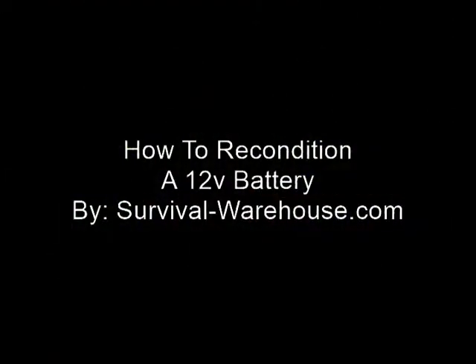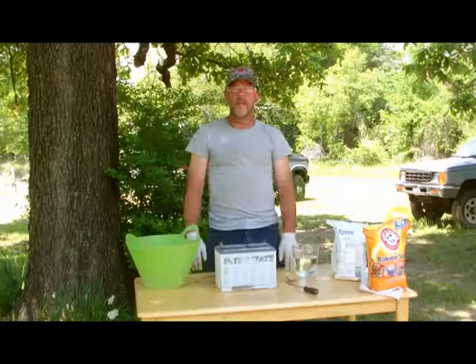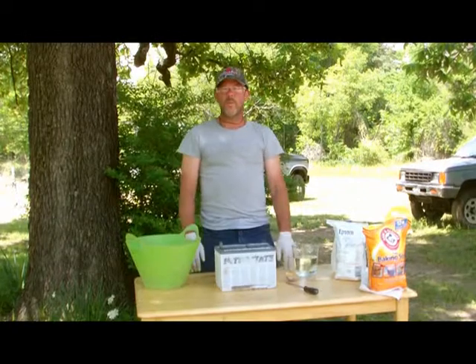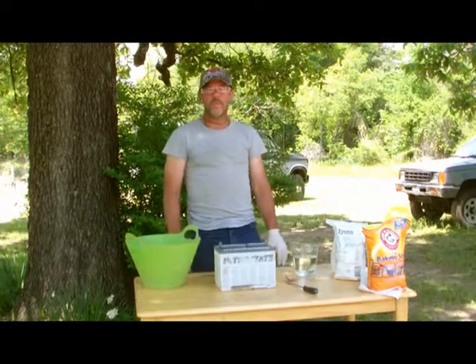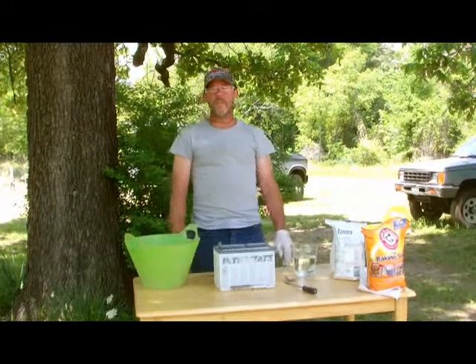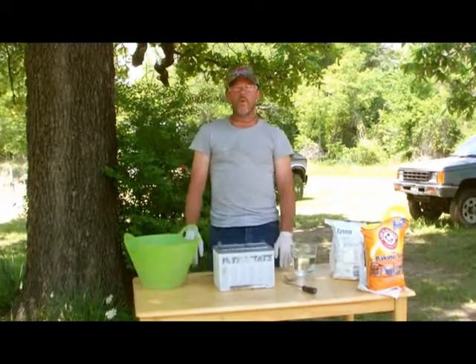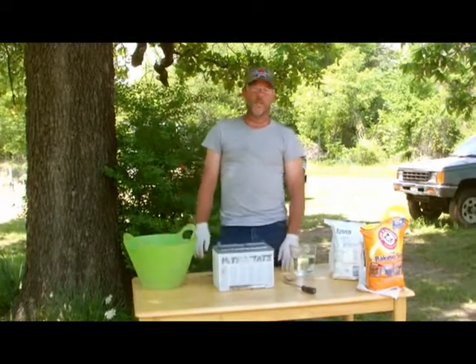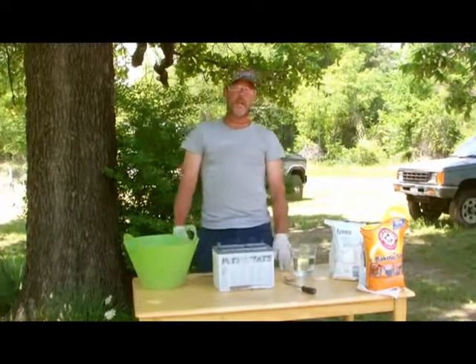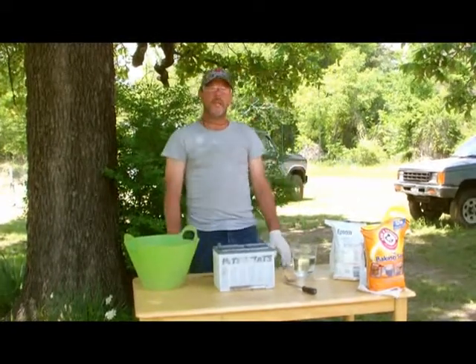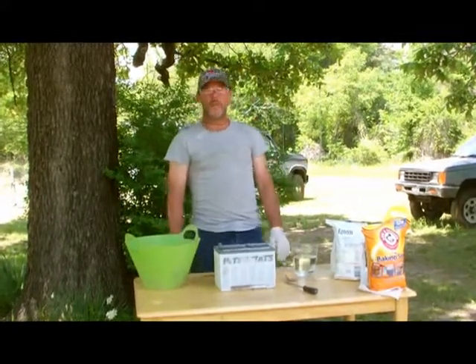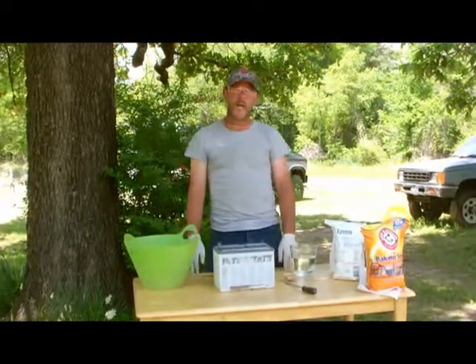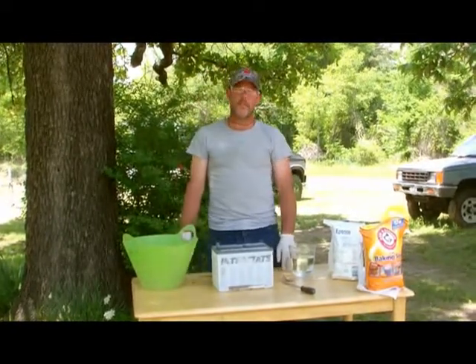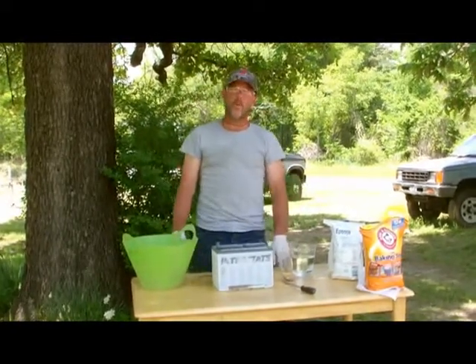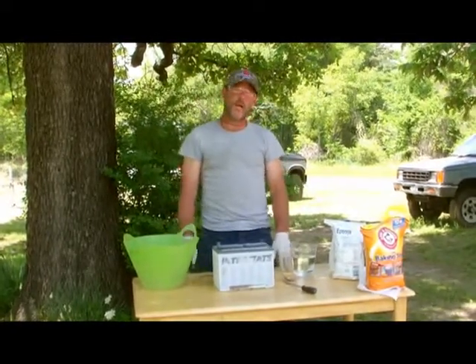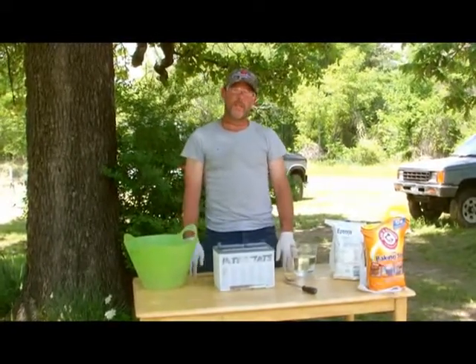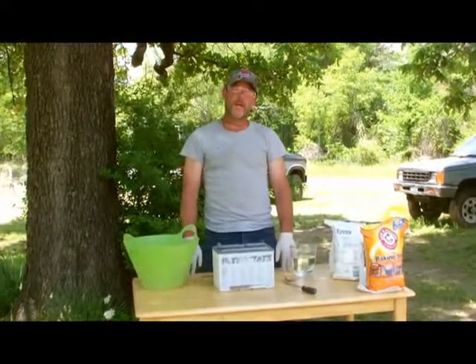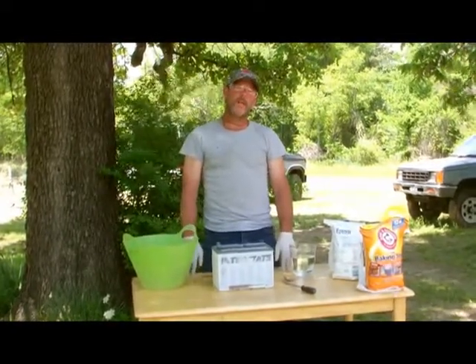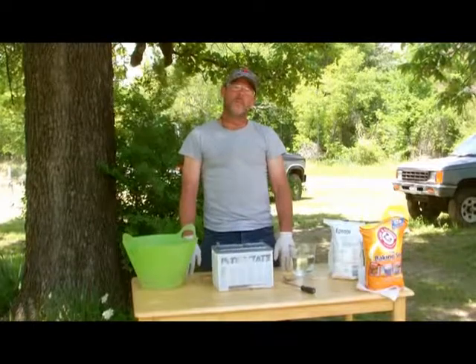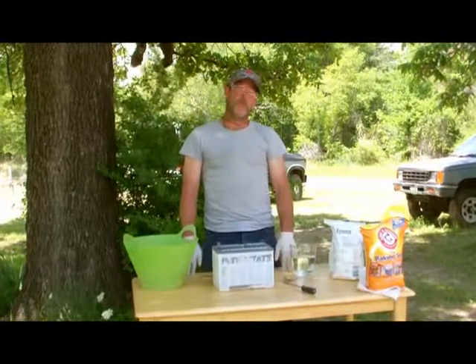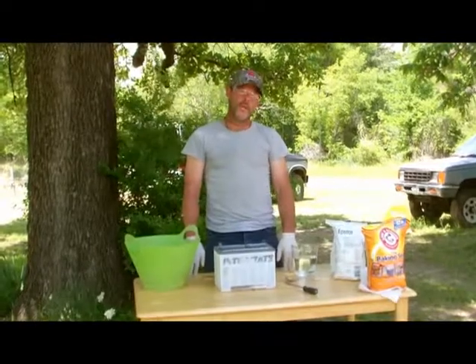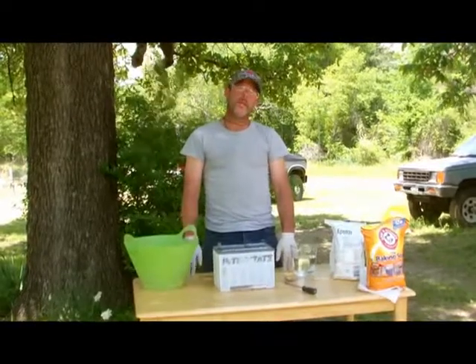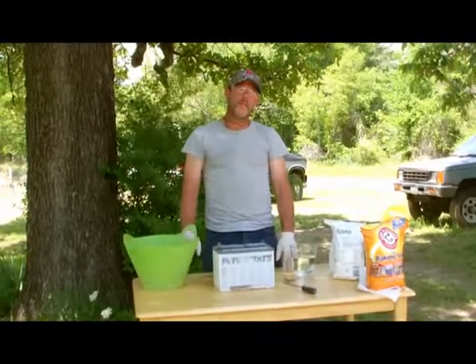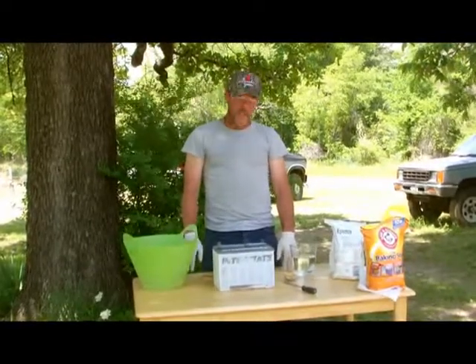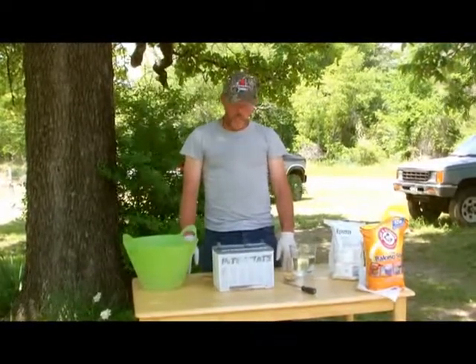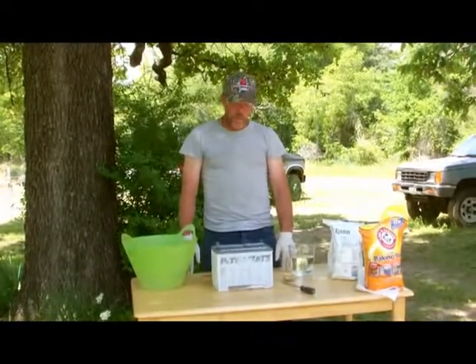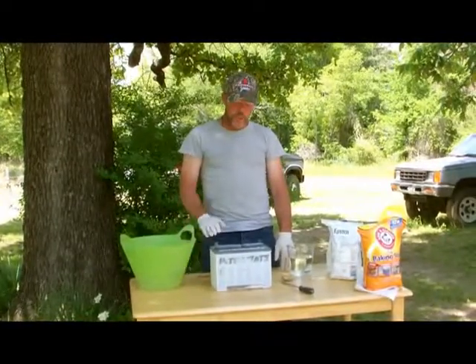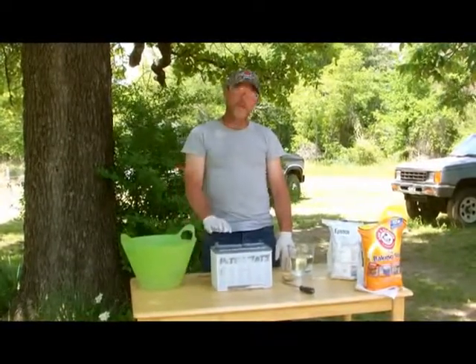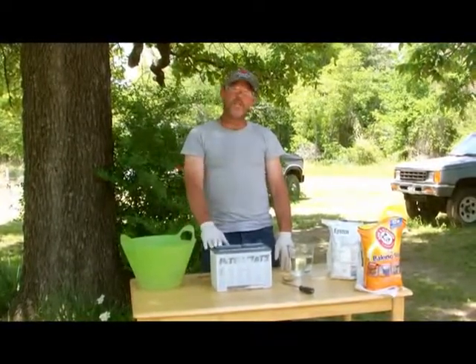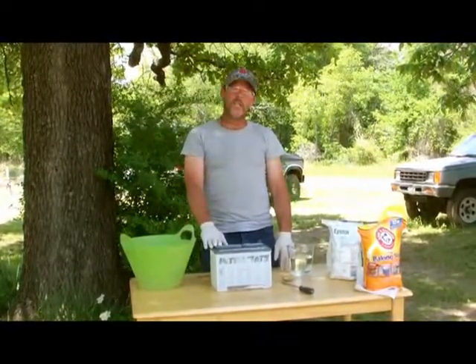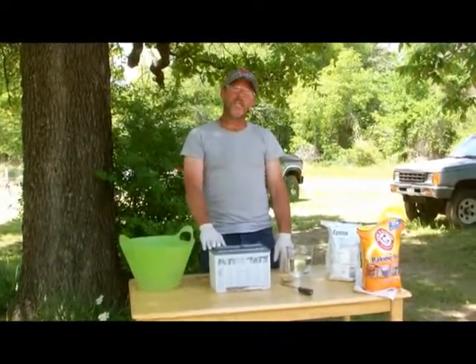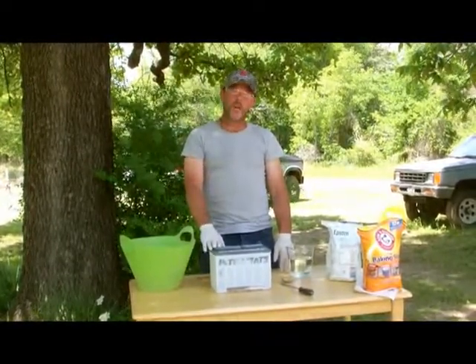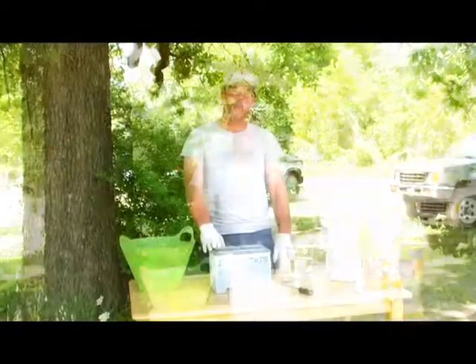Welcome to Survival Warehouse Library, sponsored by SurvivalWarehouse.com. I'm John Melandrid. In this video, we're going to show you how to recondition a car battery.